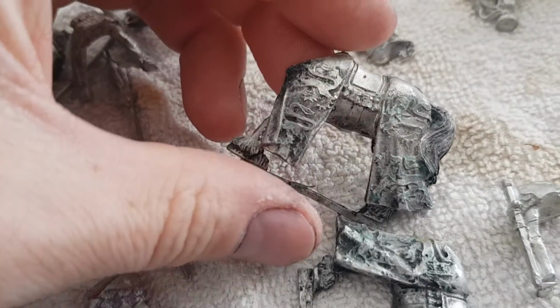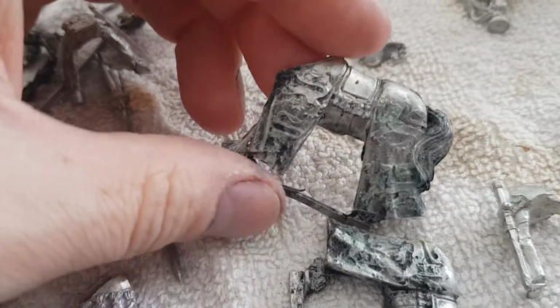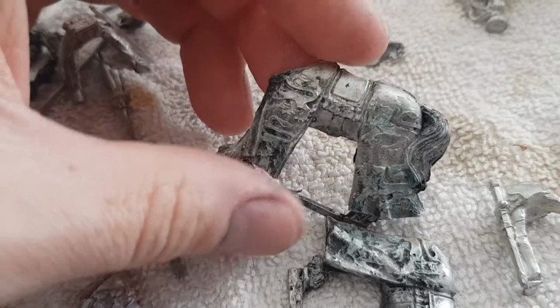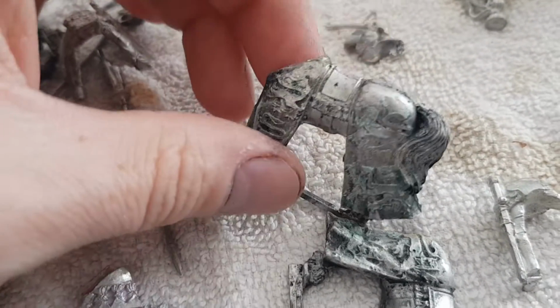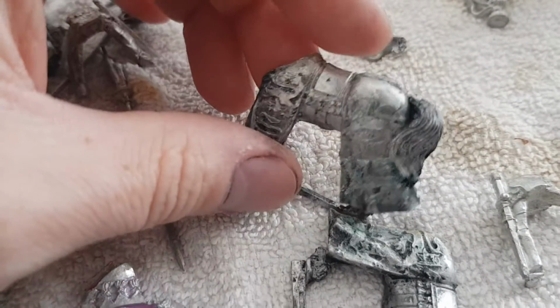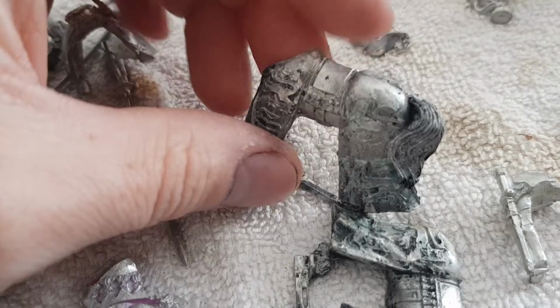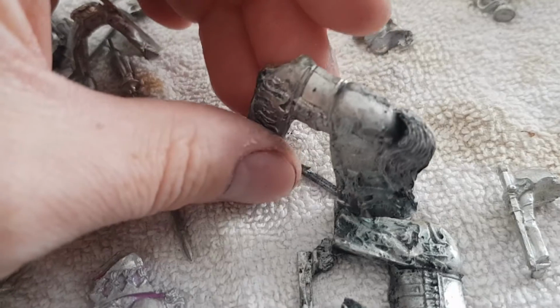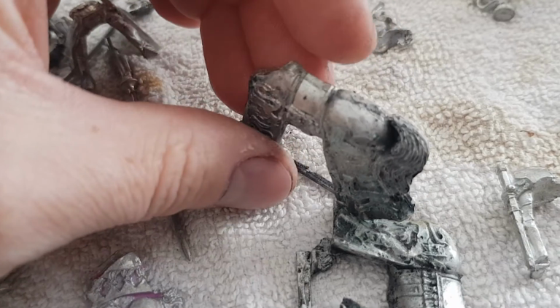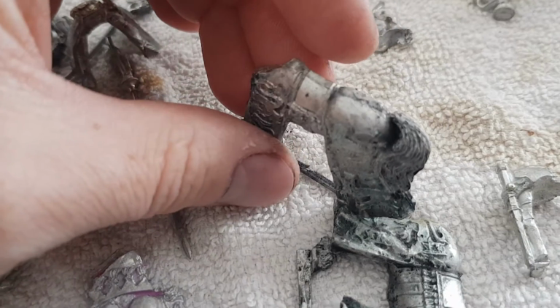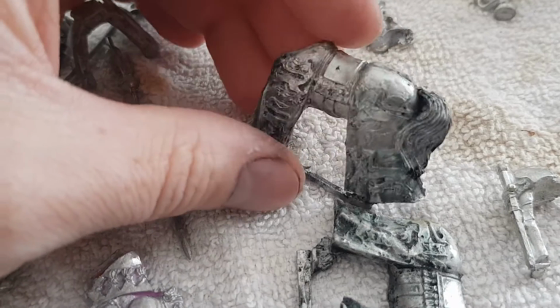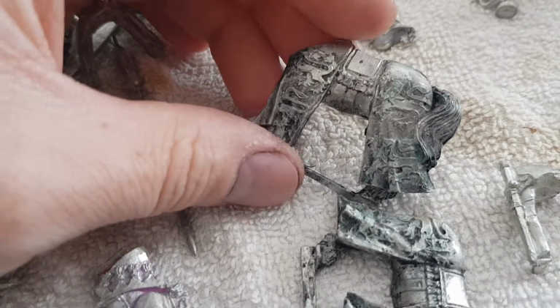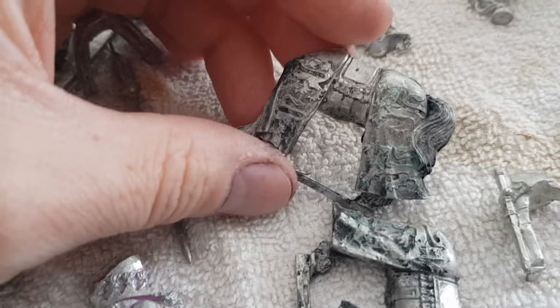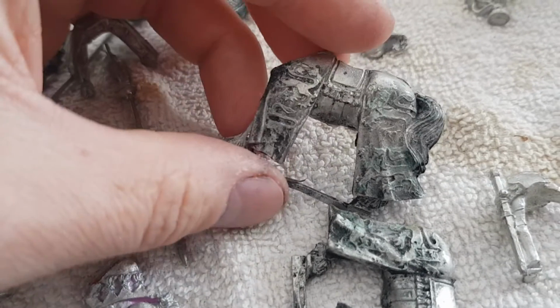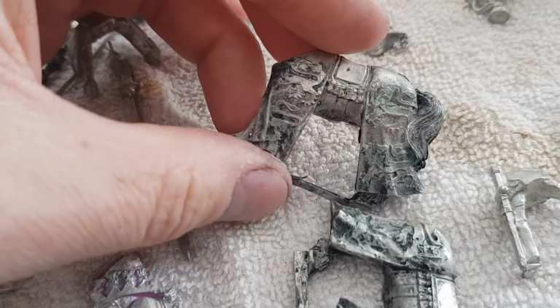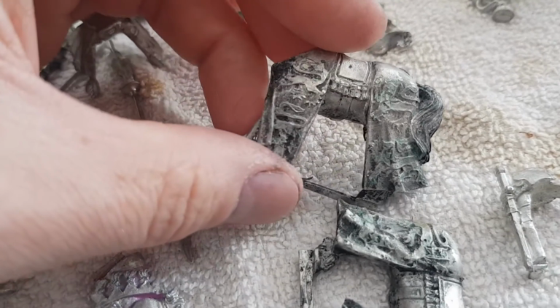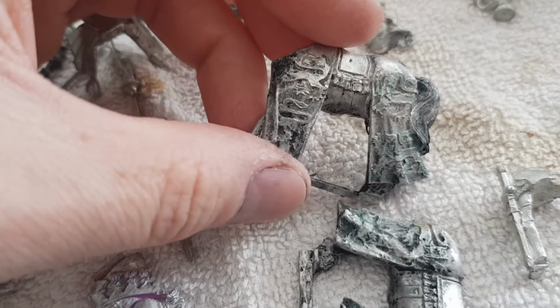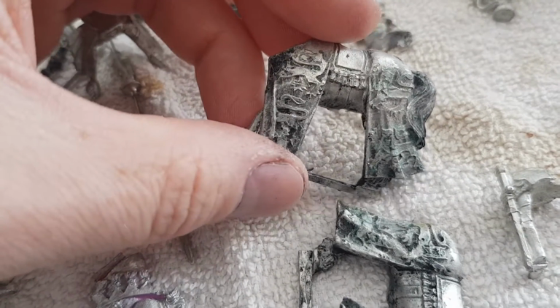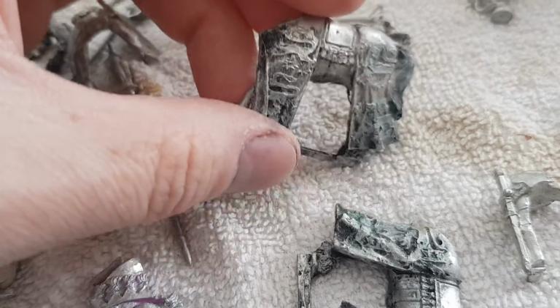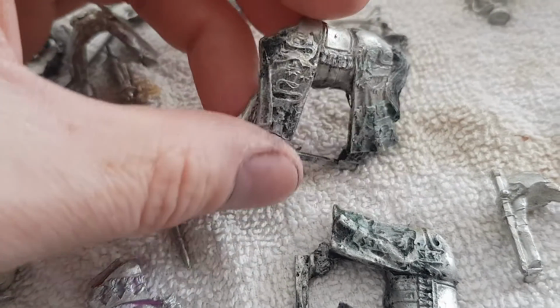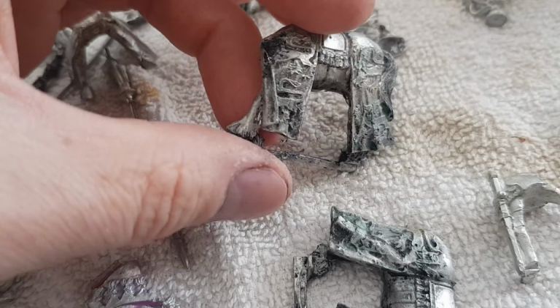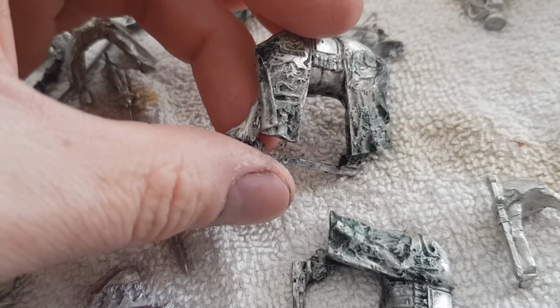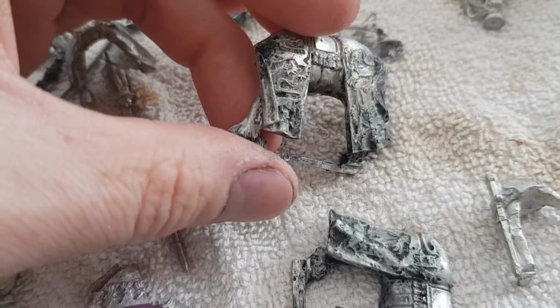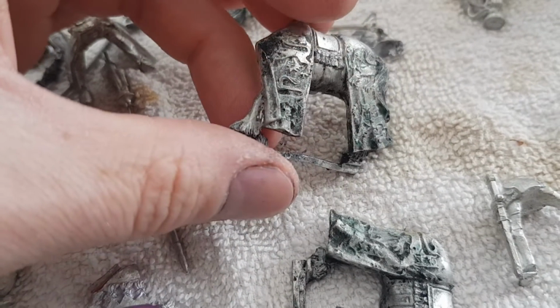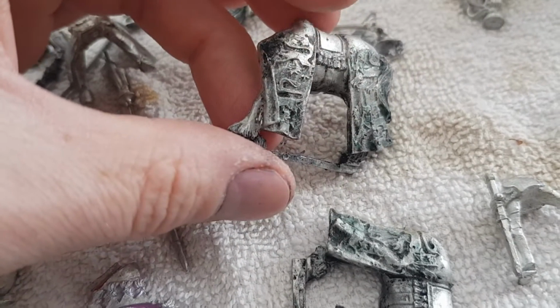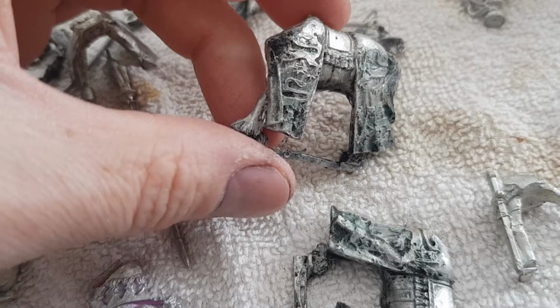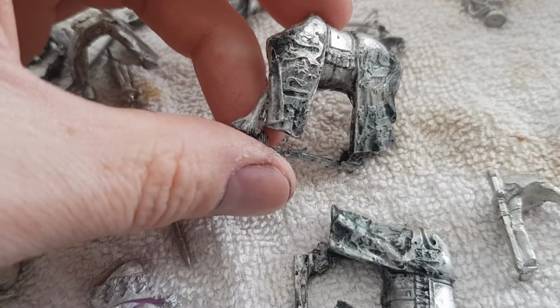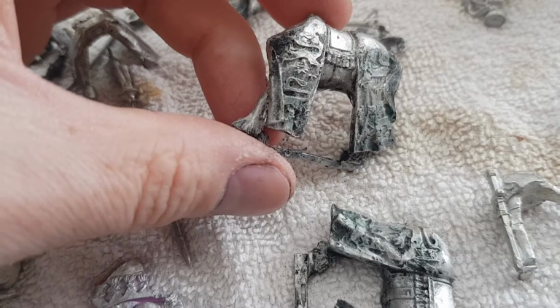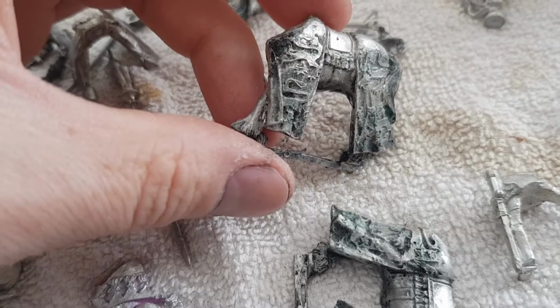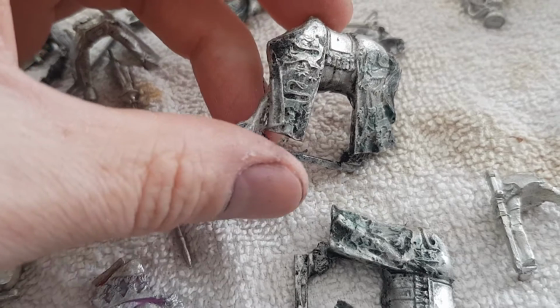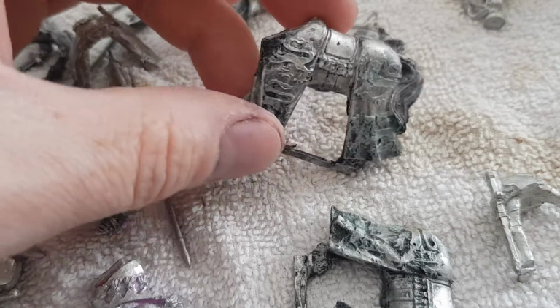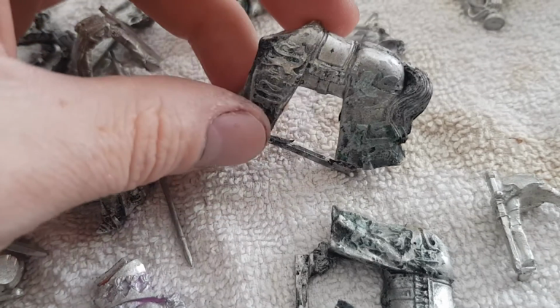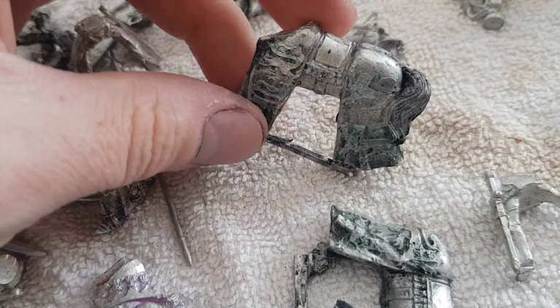This has been in this rubbing alcohol for about, I would say, maybe a day.